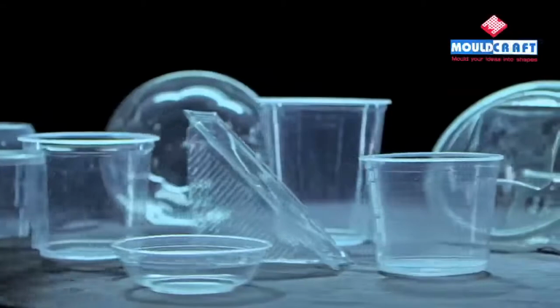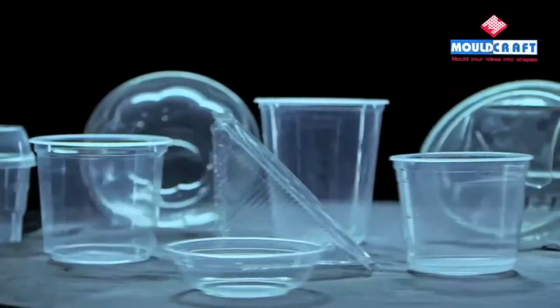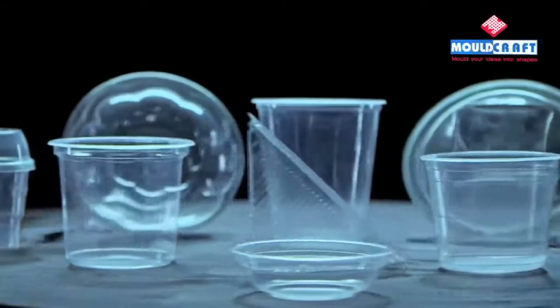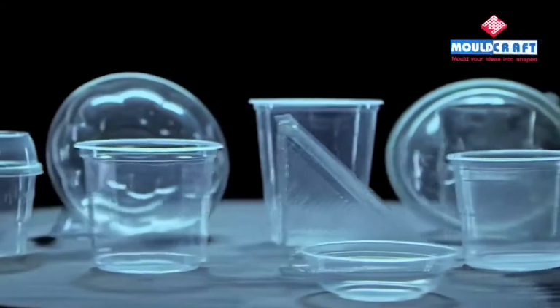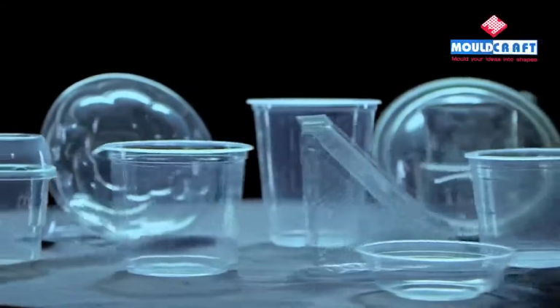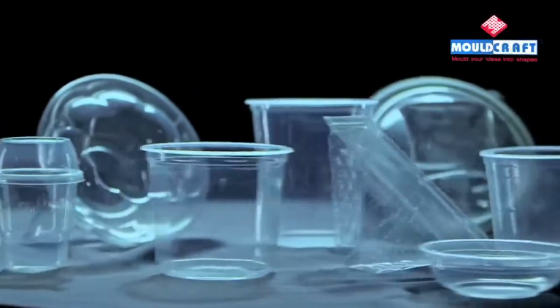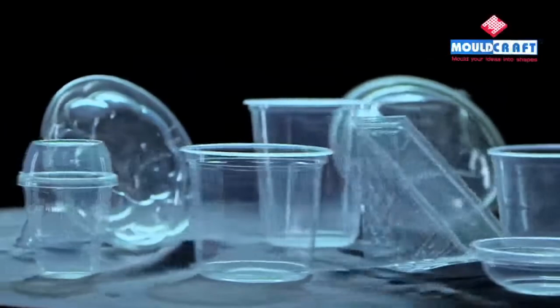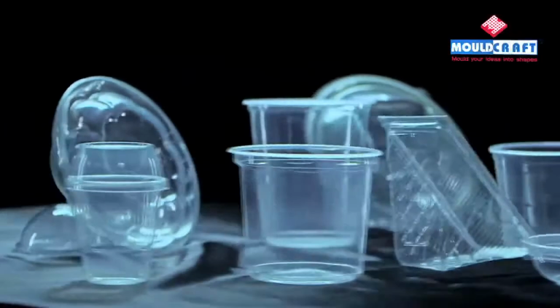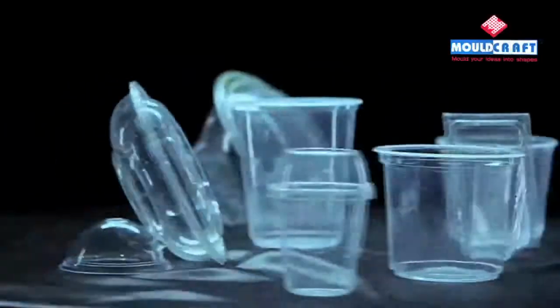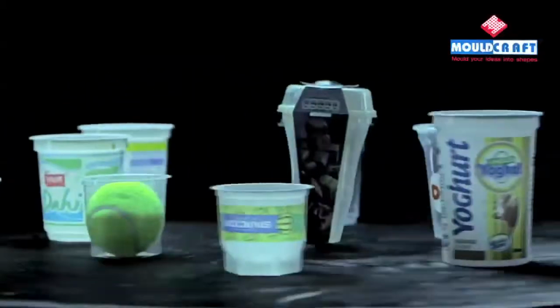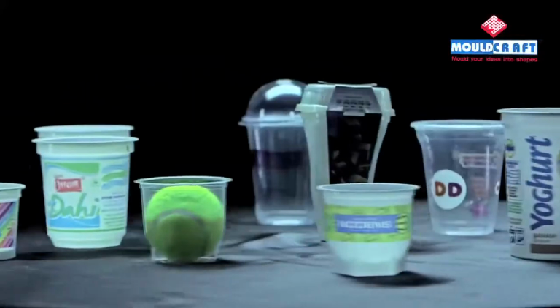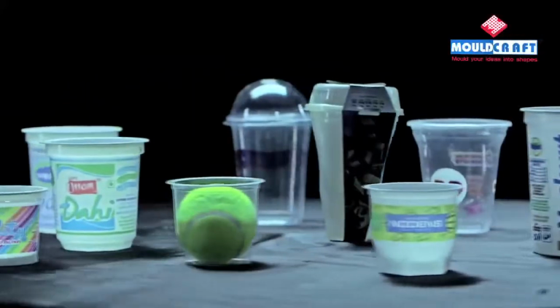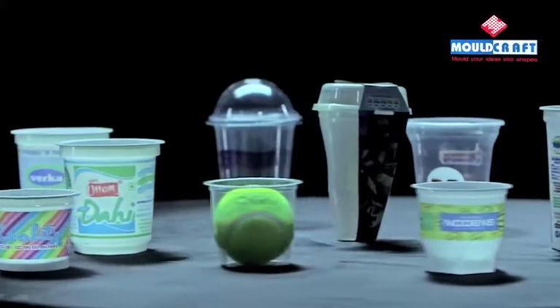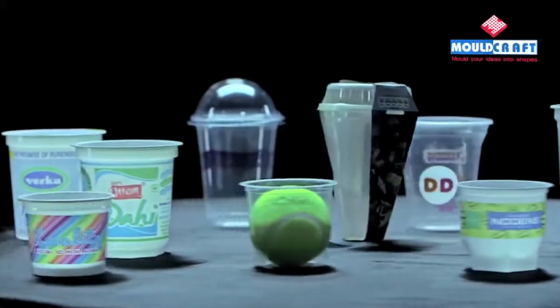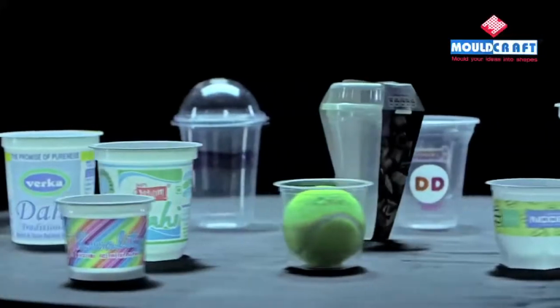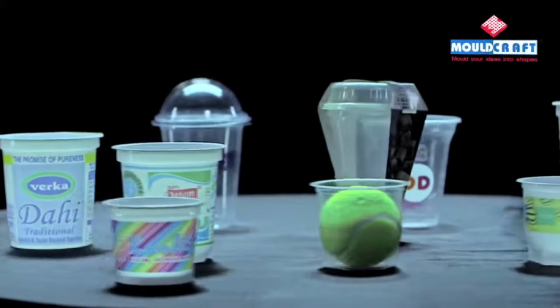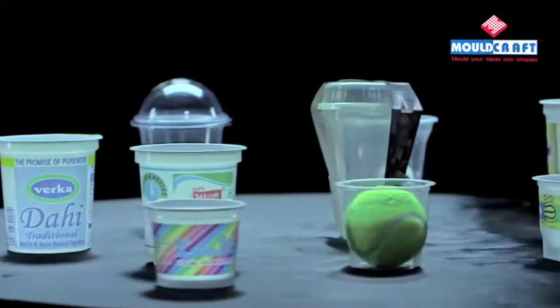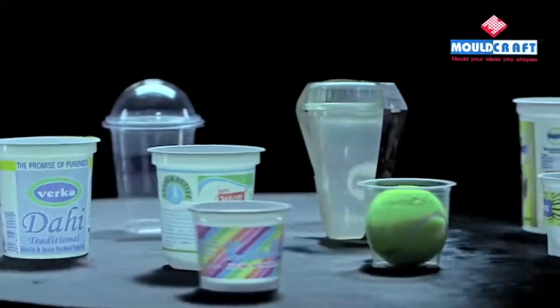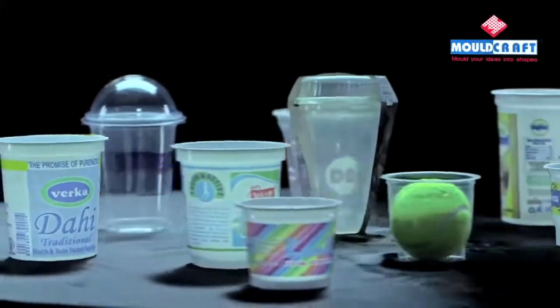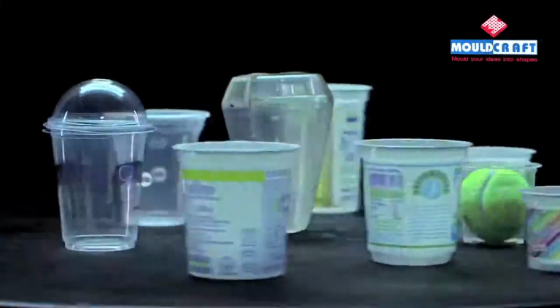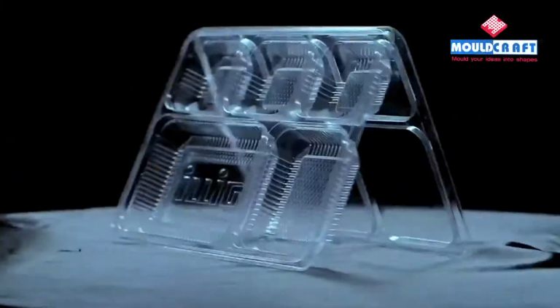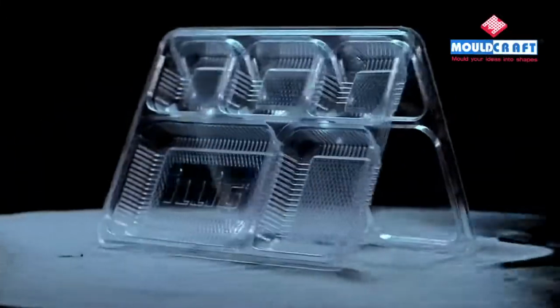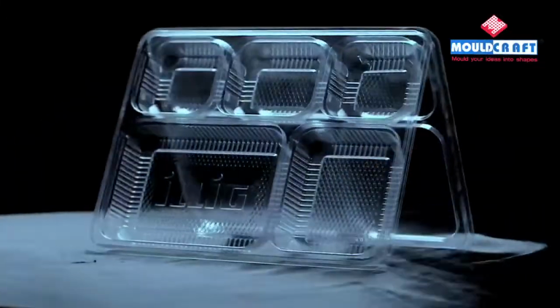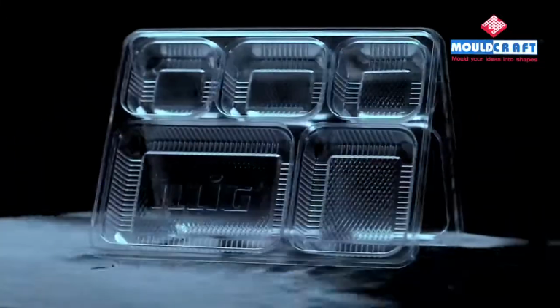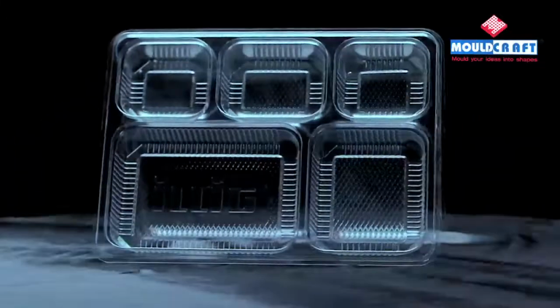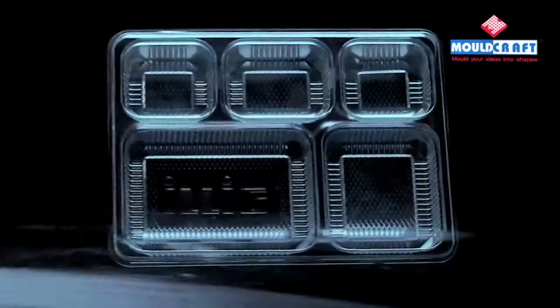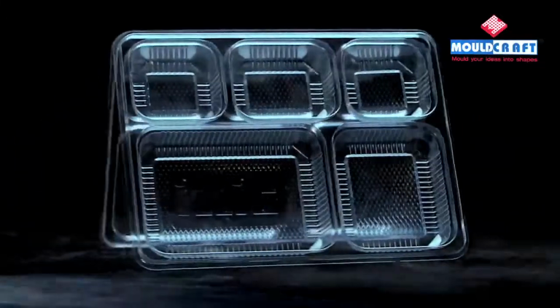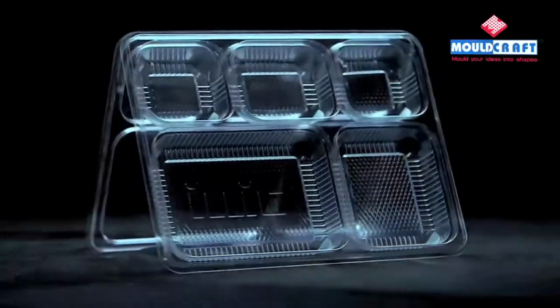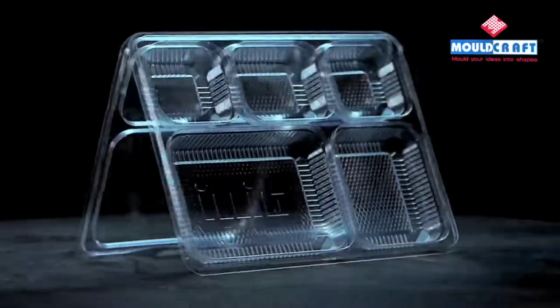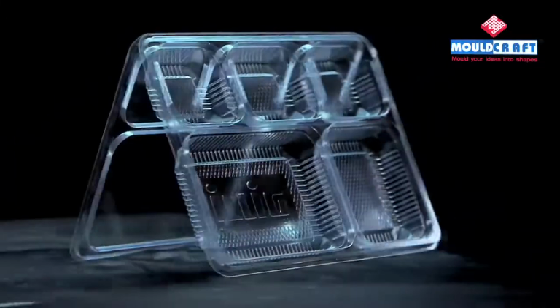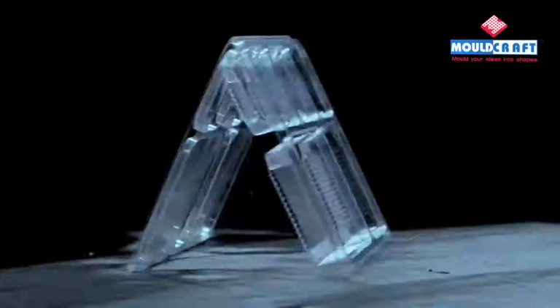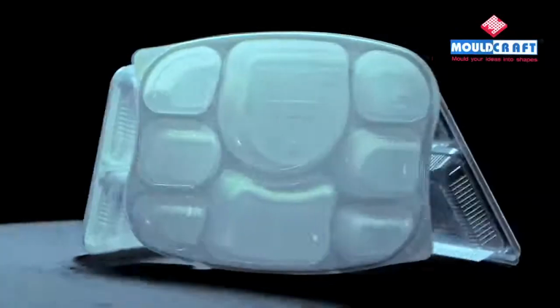Through our specialized range of thermoforming molds for disposable products, we promise to continue our endeavor to bring innovative technologies to the thermoforming industry in India.